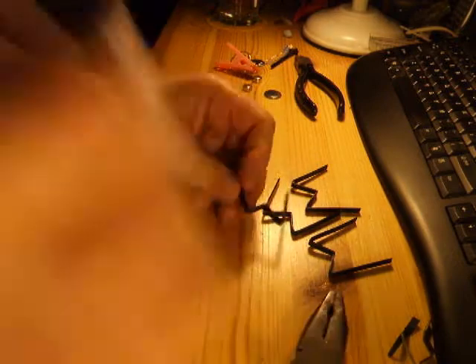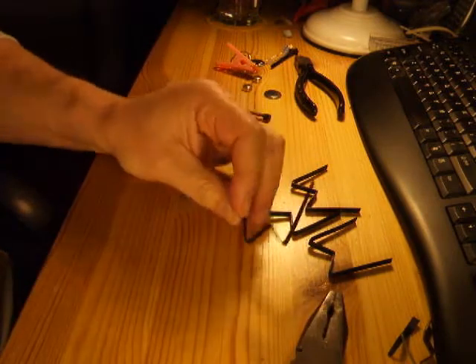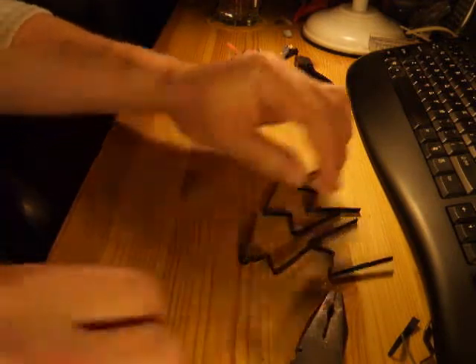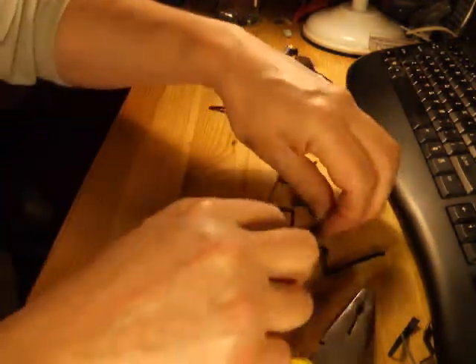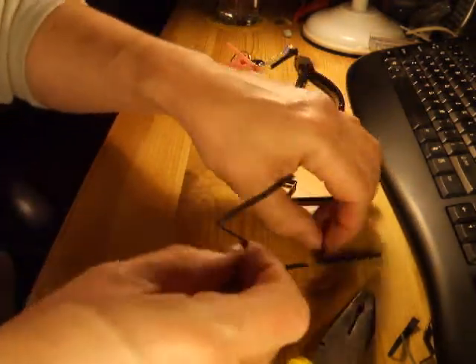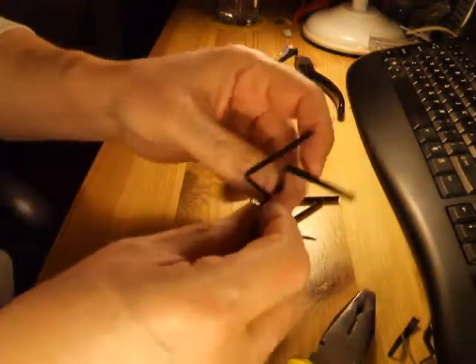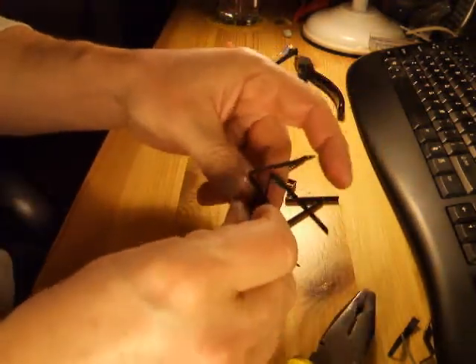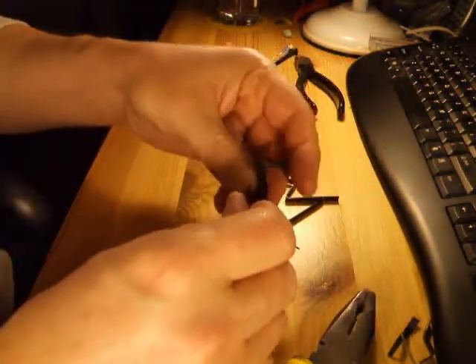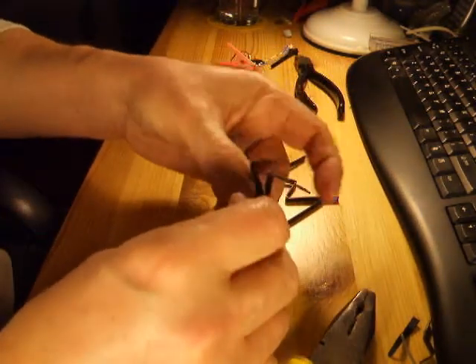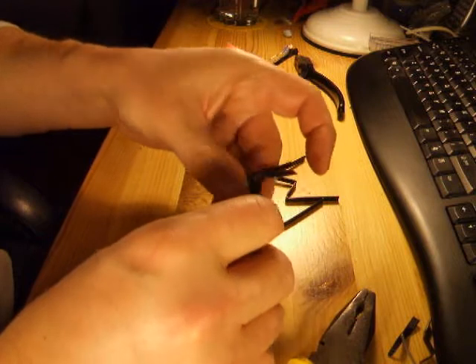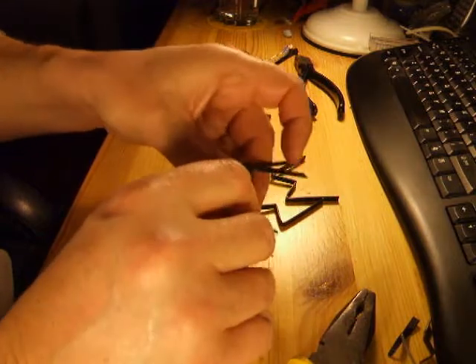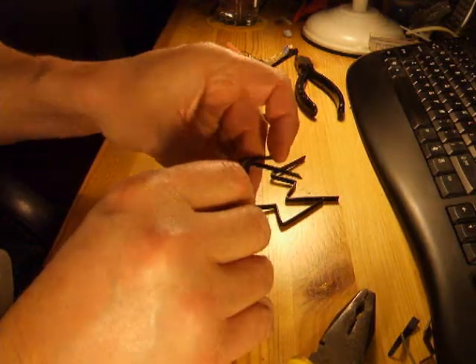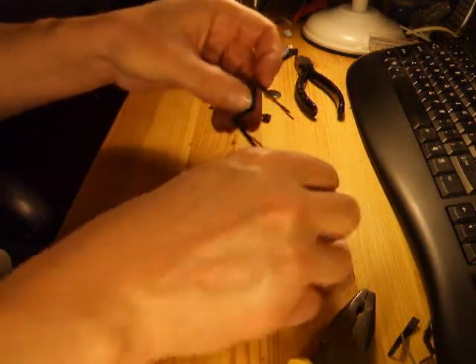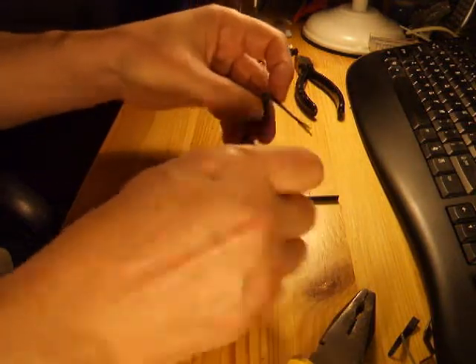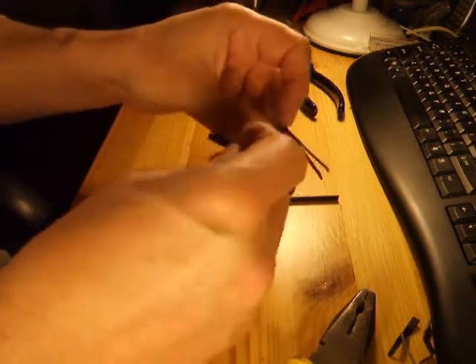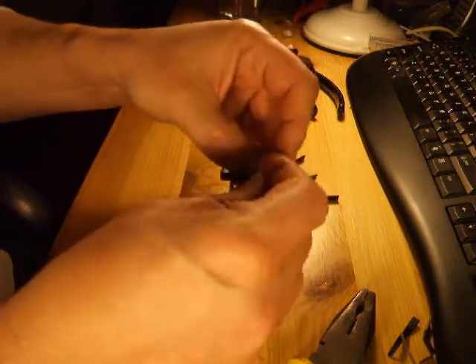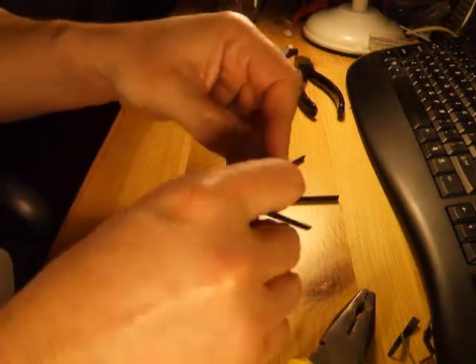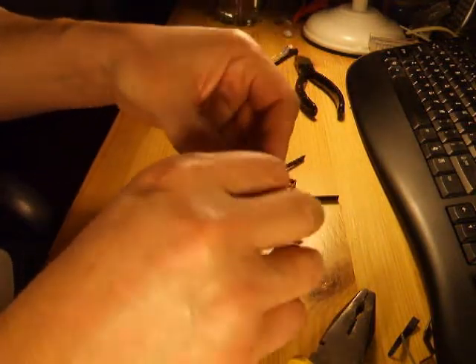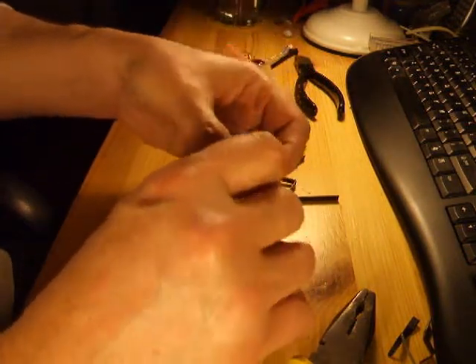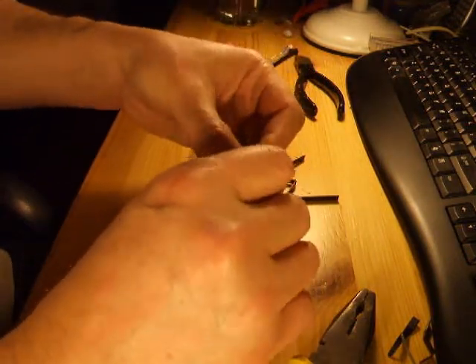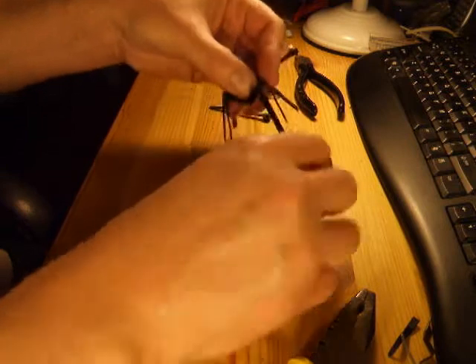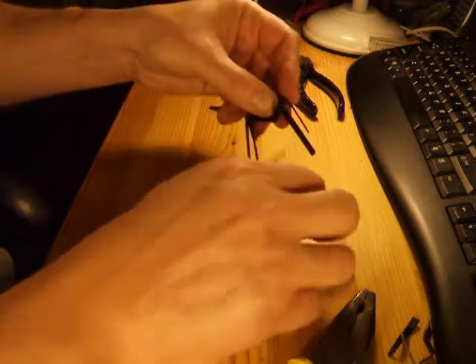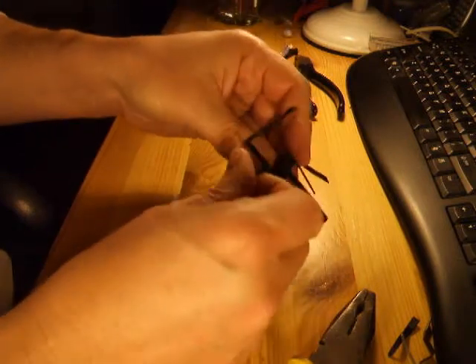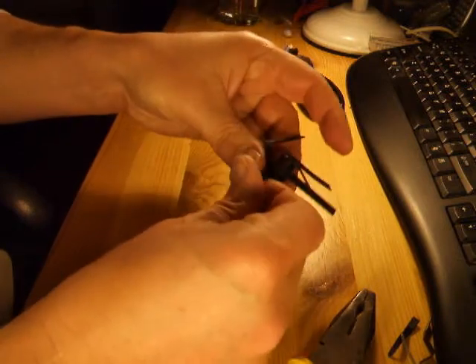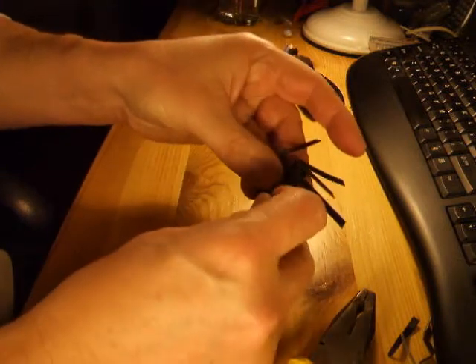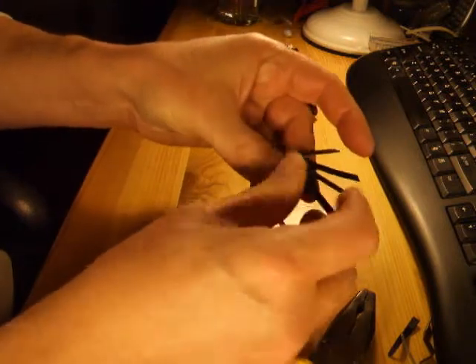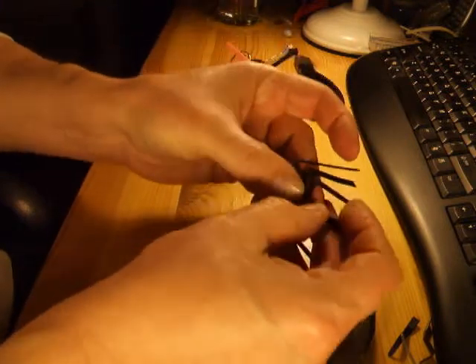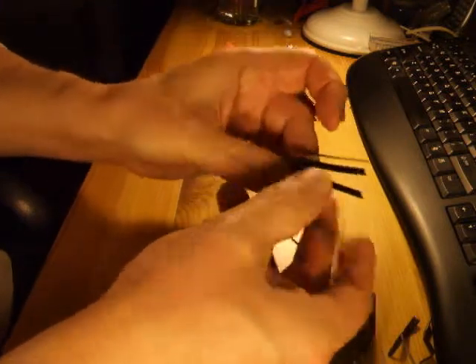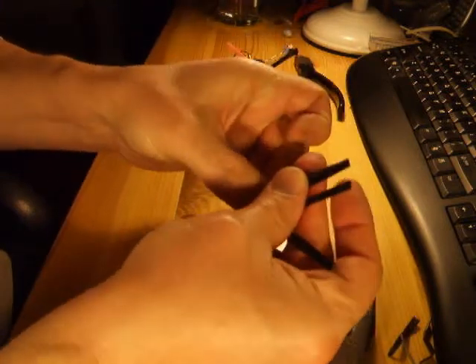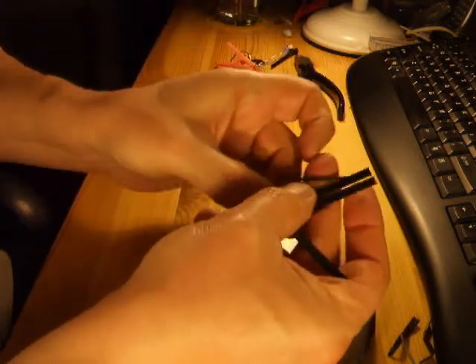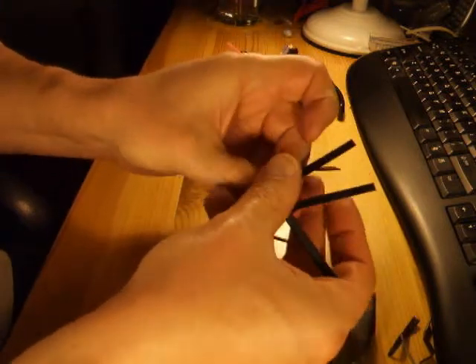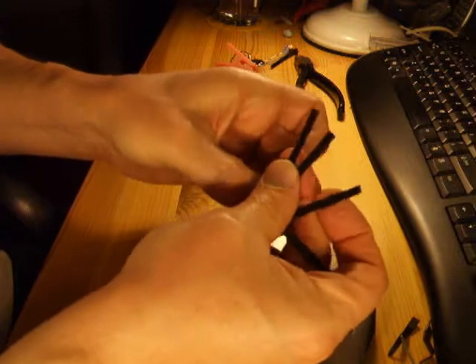There you go — four pairs of legs. I've stuck them together with hot glue and they should look something like this.